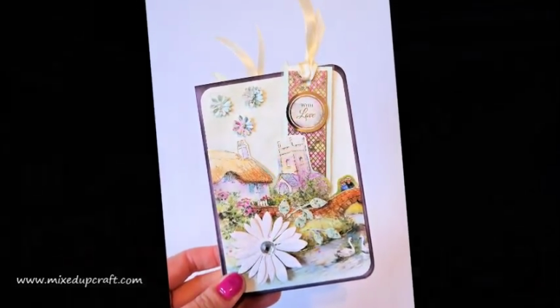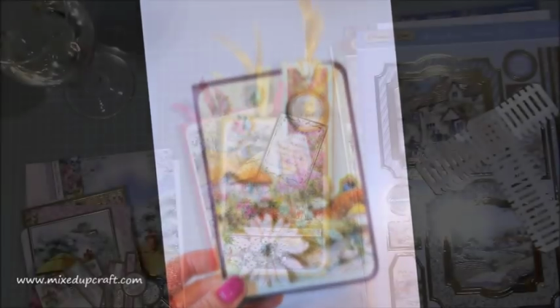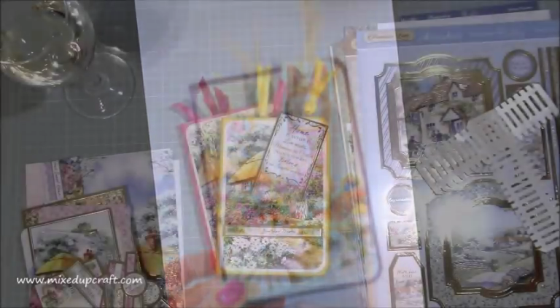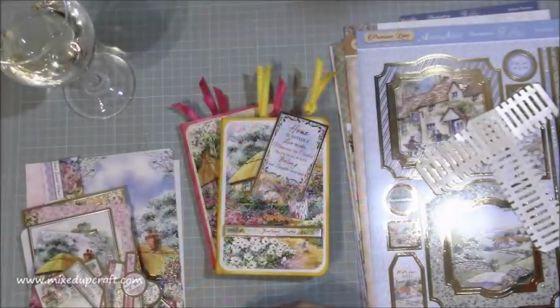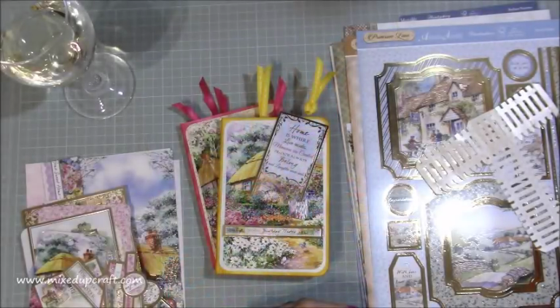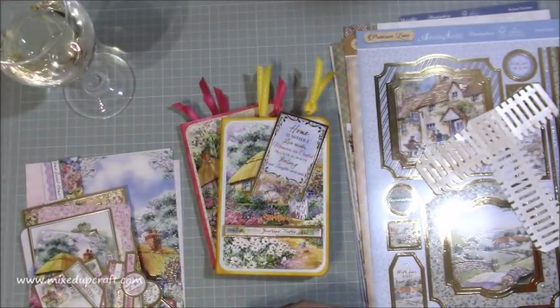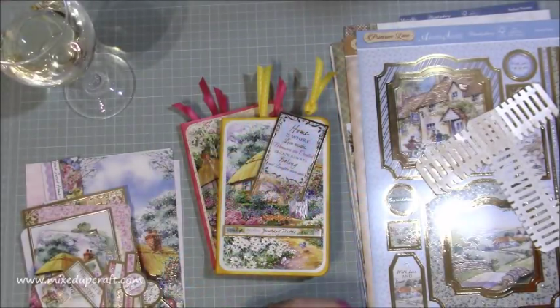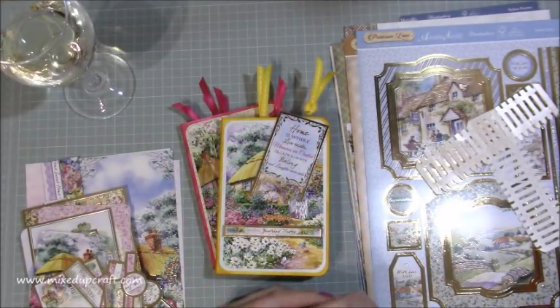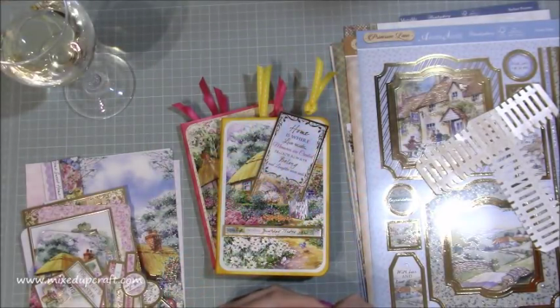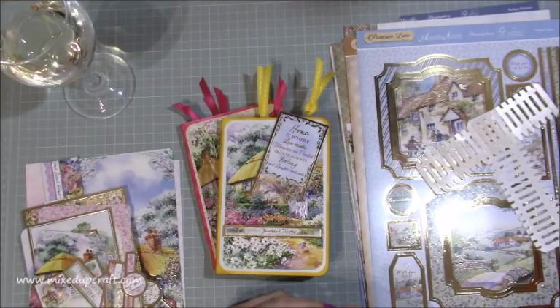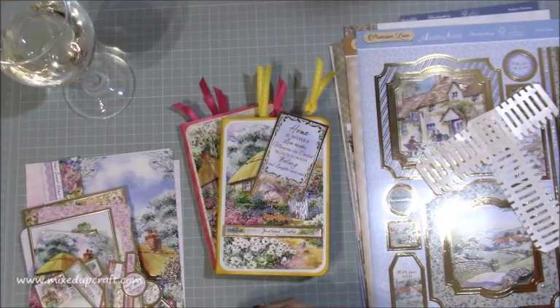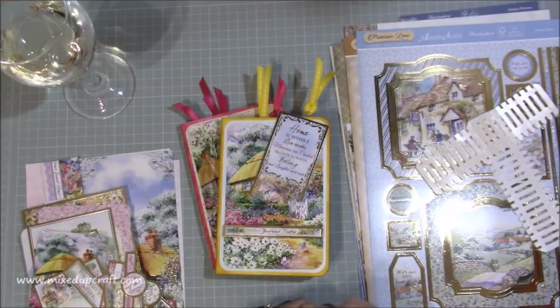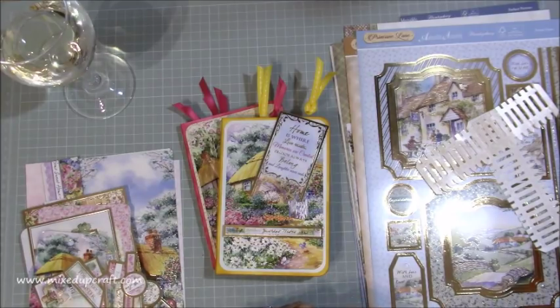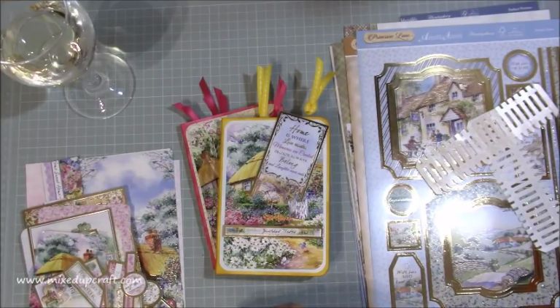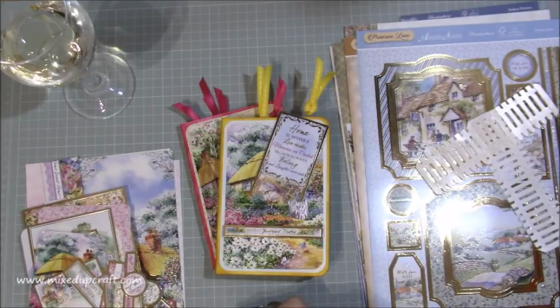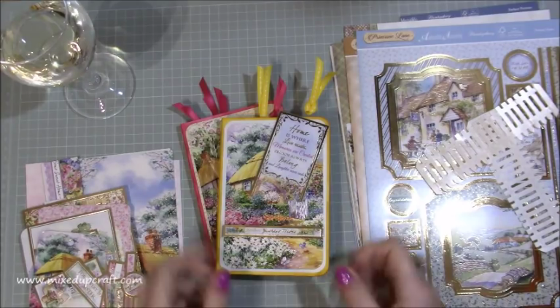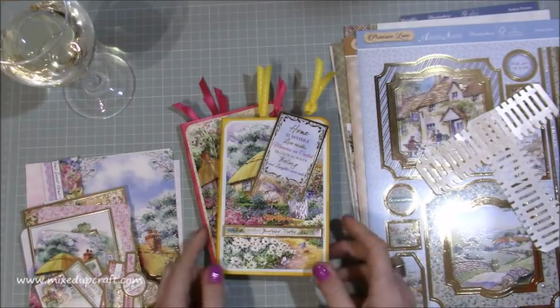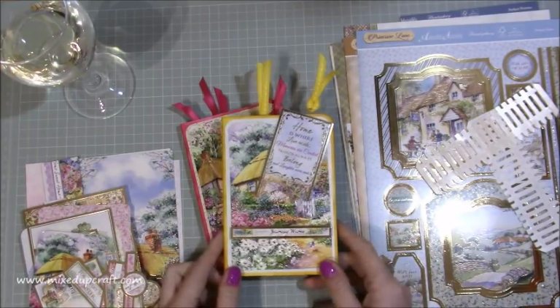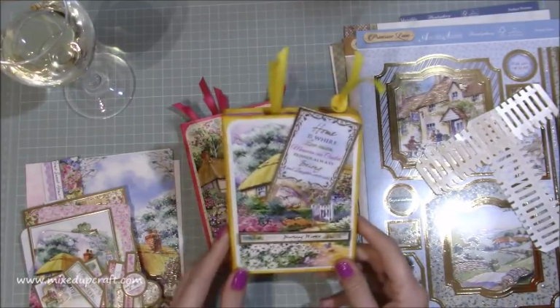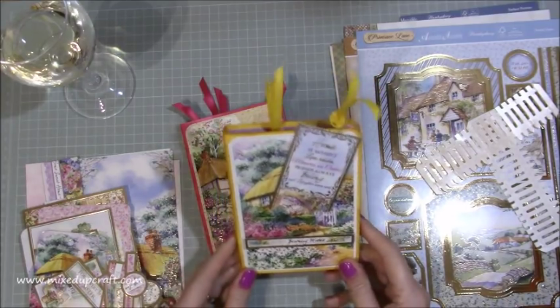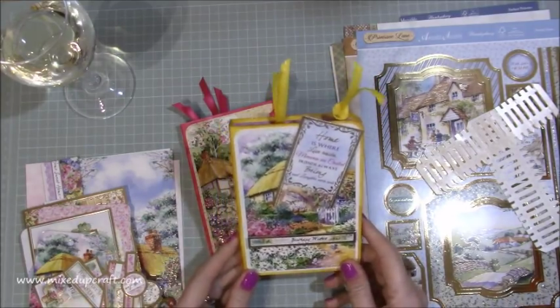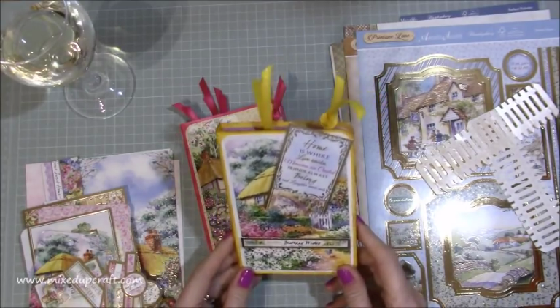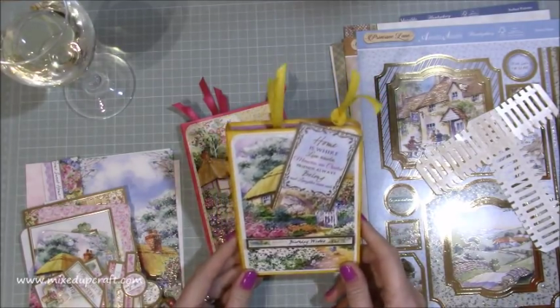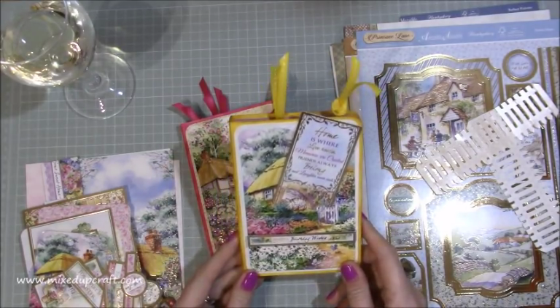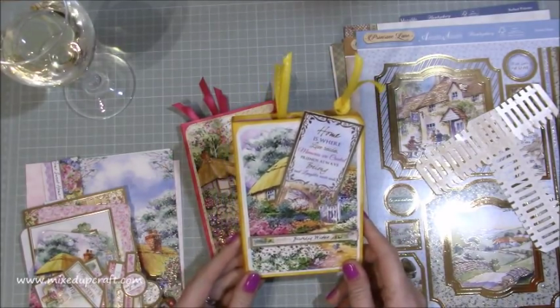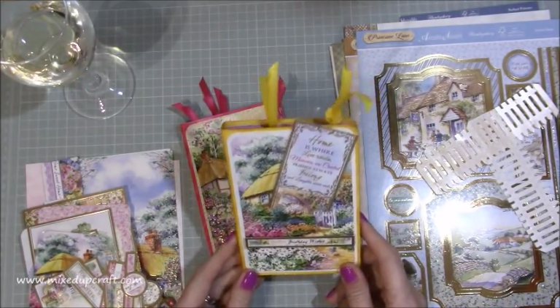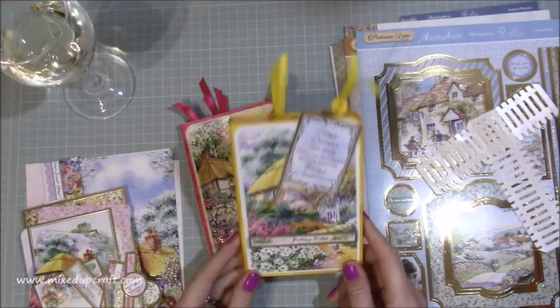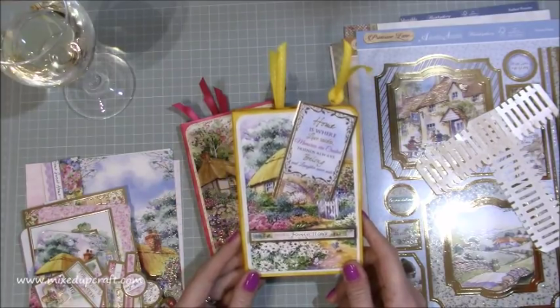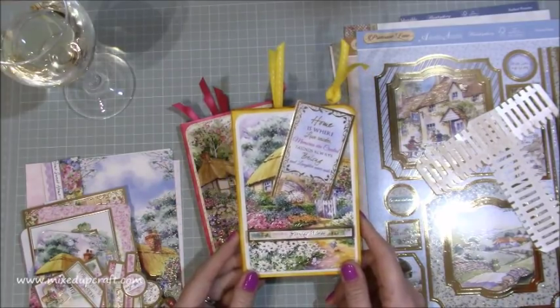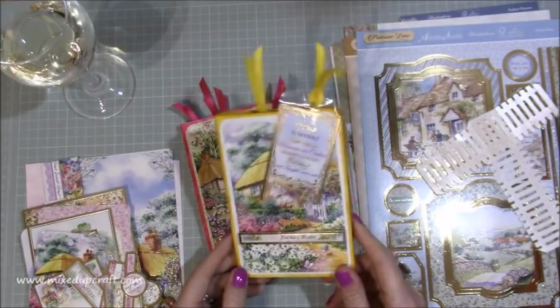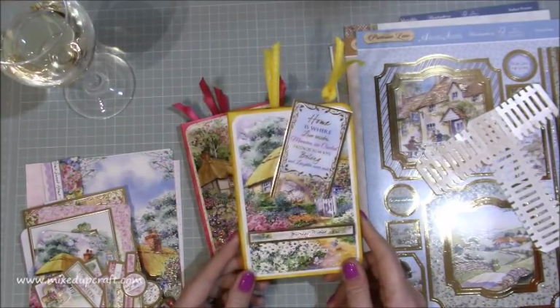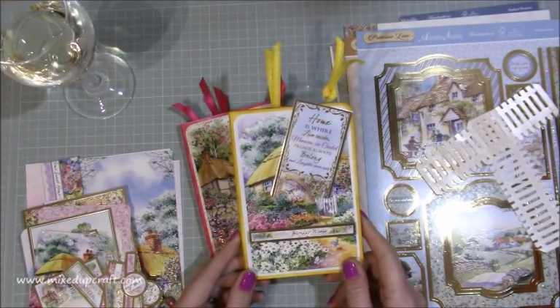Hi everybody, it's Sam at Mixed Up Craft. Thank you for watching my tutorial today. I'm going to be showing you these really cute kind of book cards, as I'm calling them.